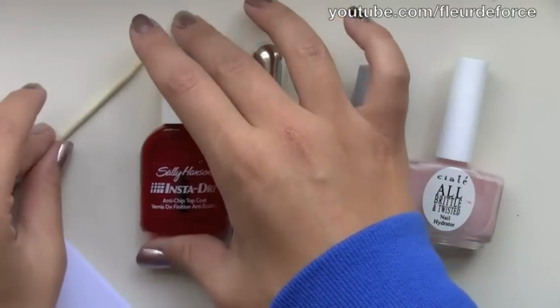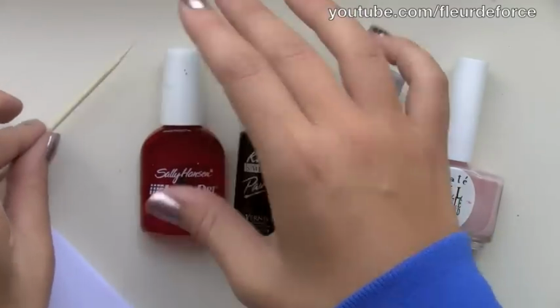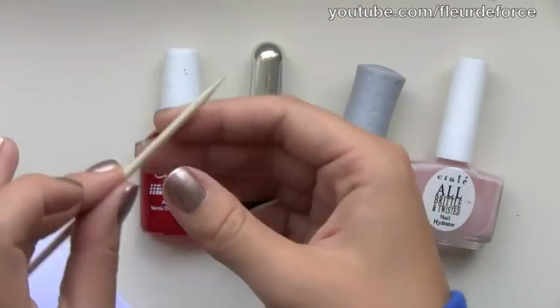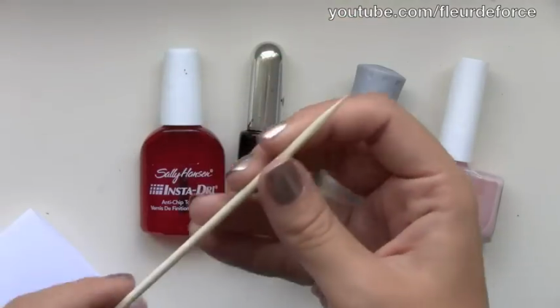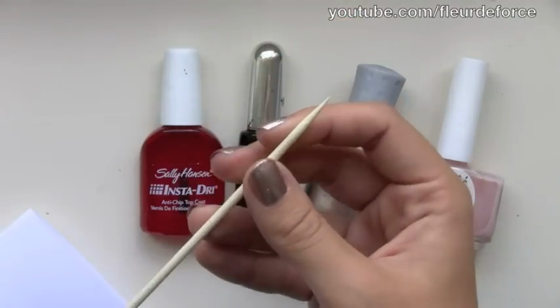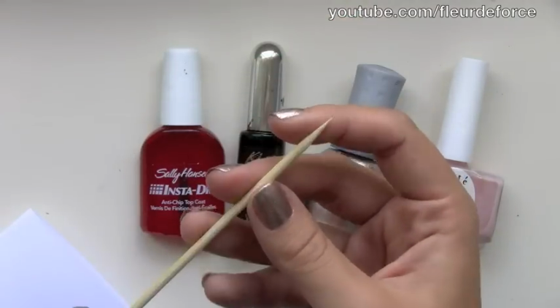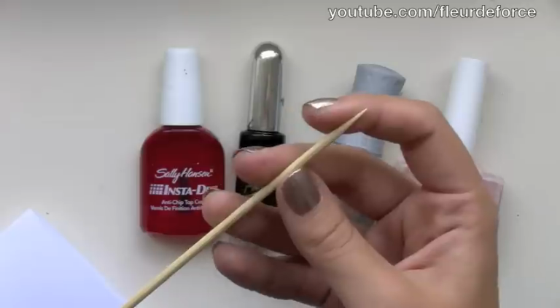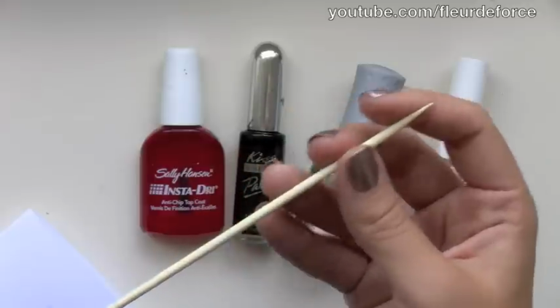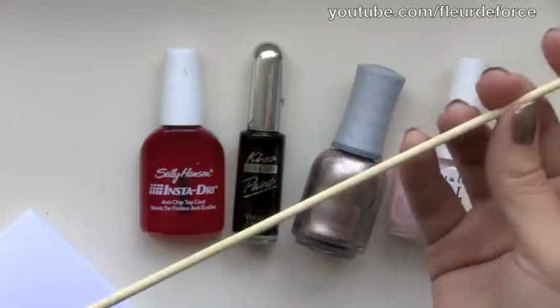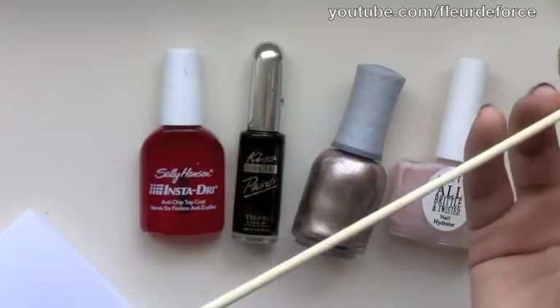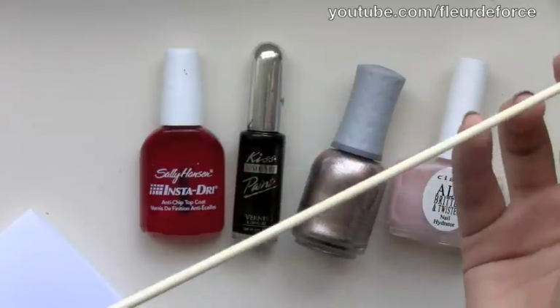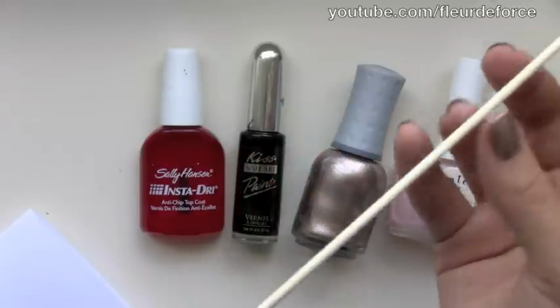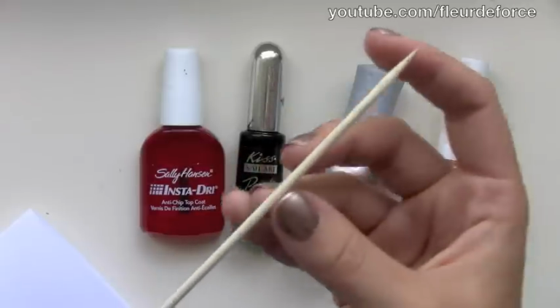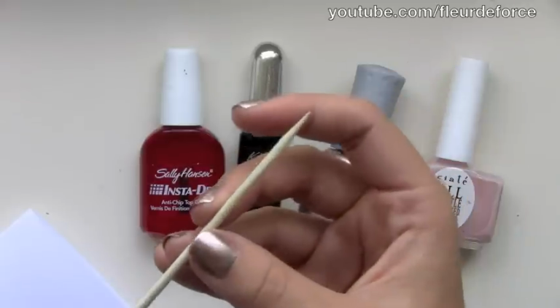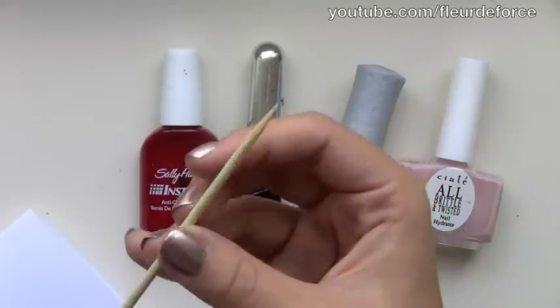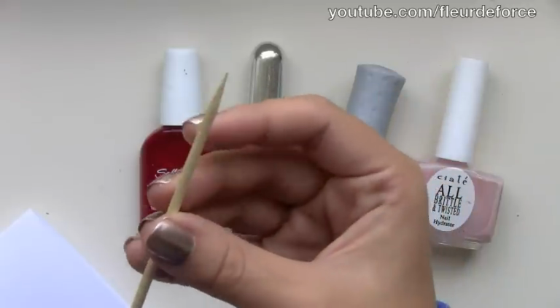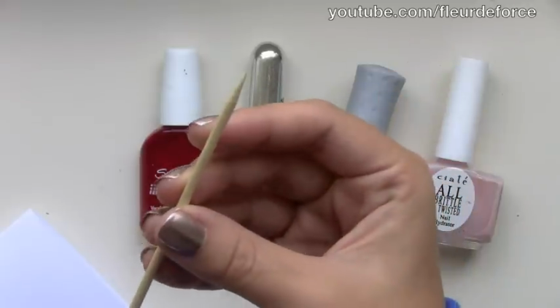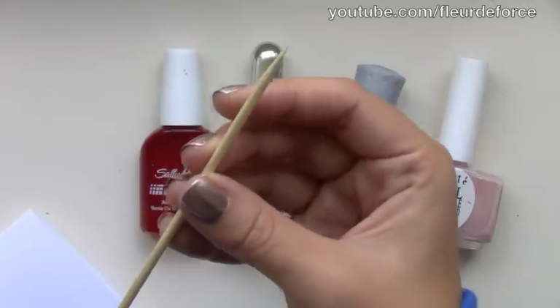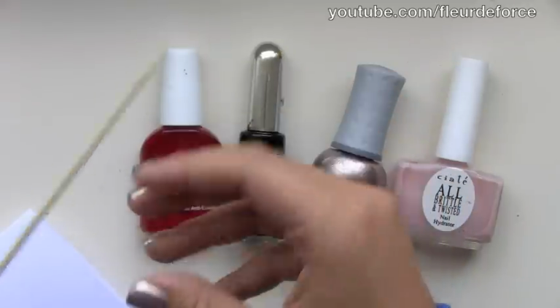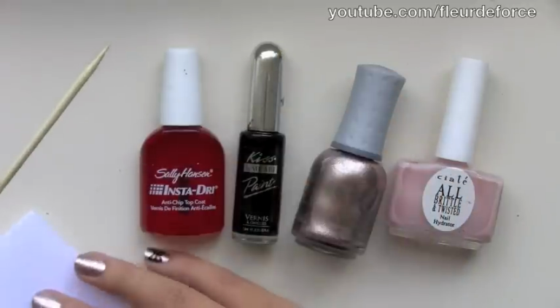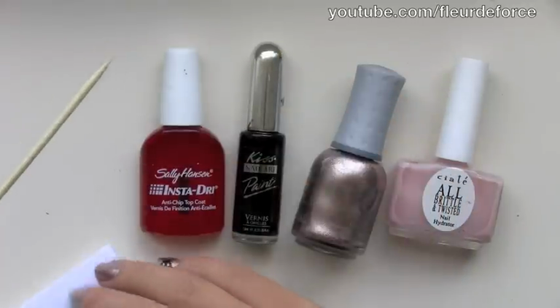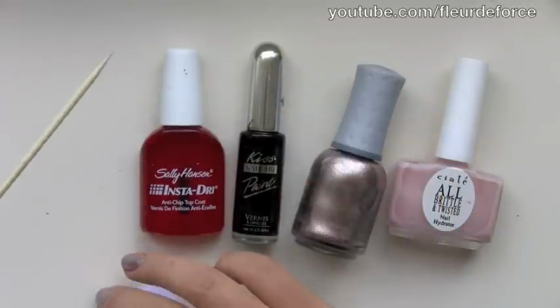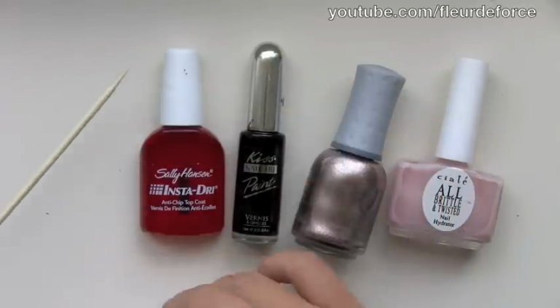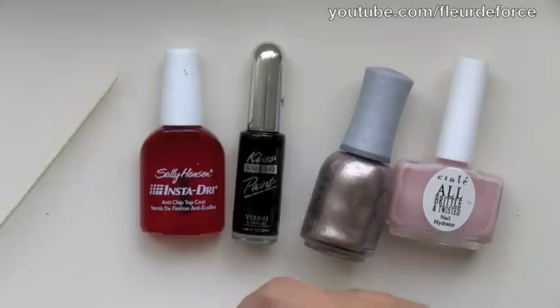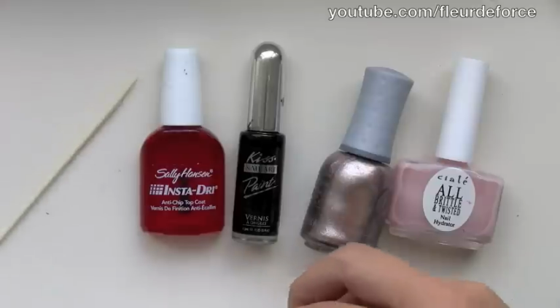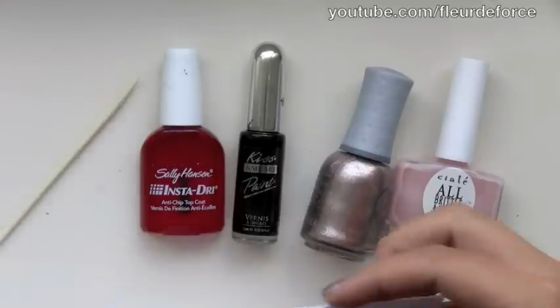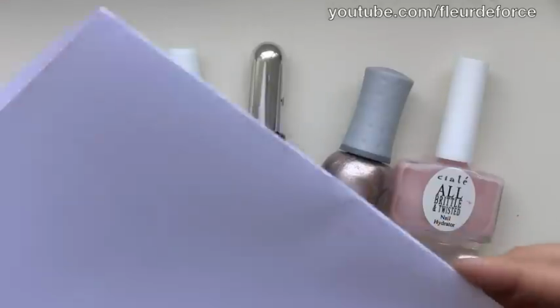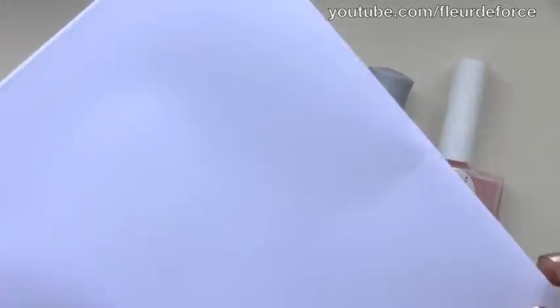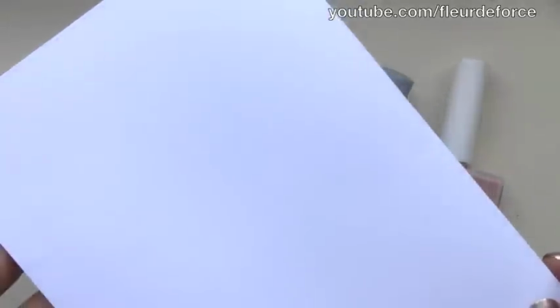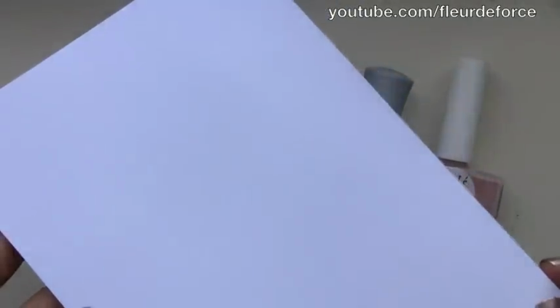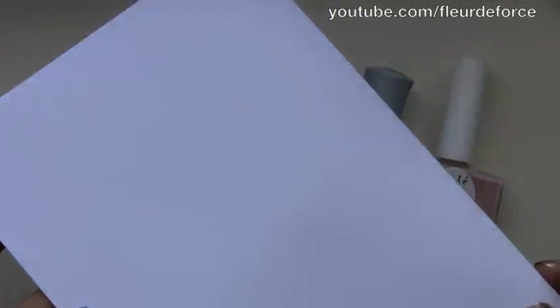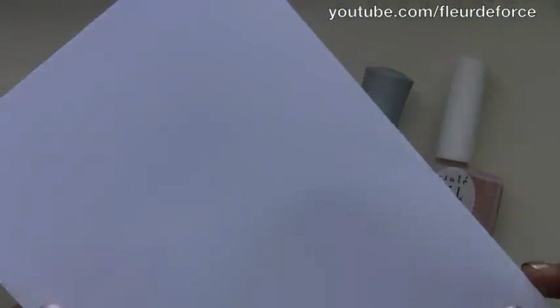And then you're going to need a cocktail stick or a toothpick — in my case I'm actually using a barbecue skewer, but anything with a point. An orange stick would also work, or a nail art tool if you have one. And then you're going to need a piece of scrap paper.